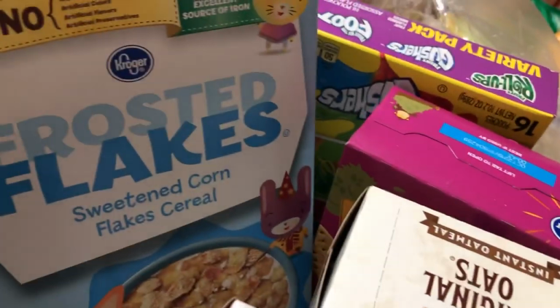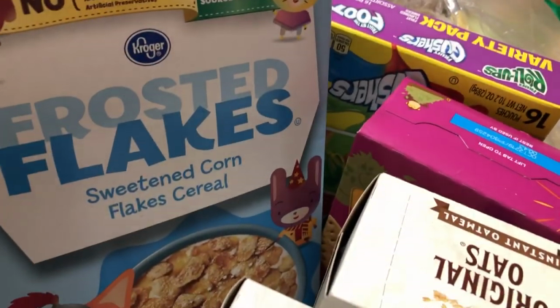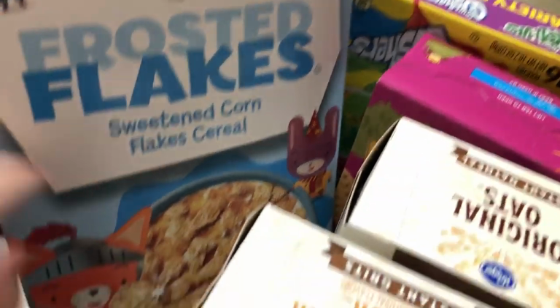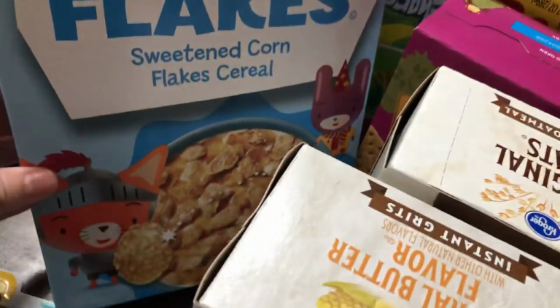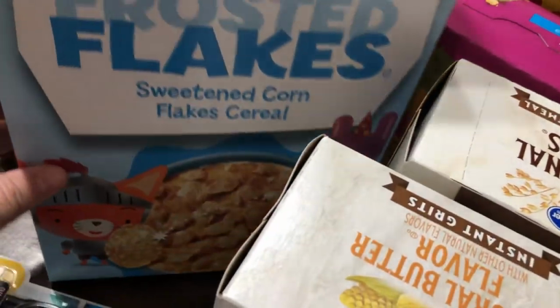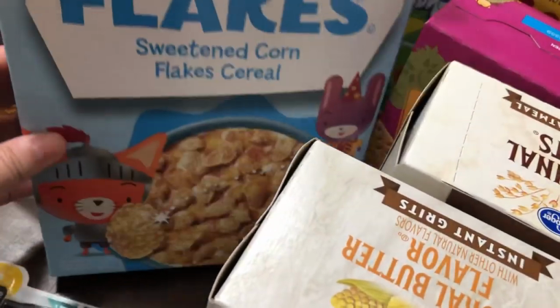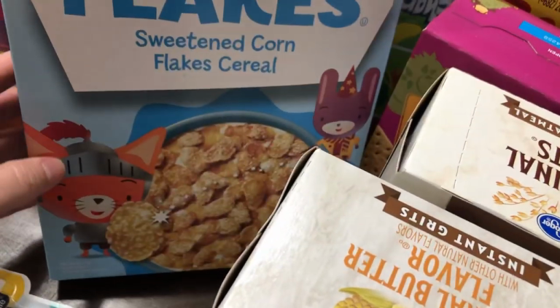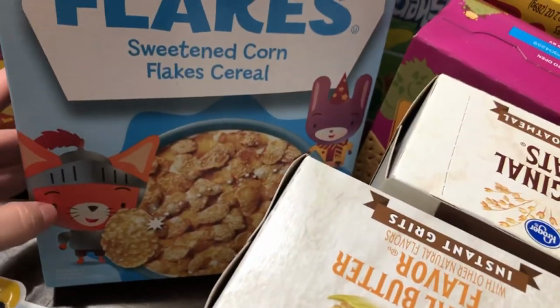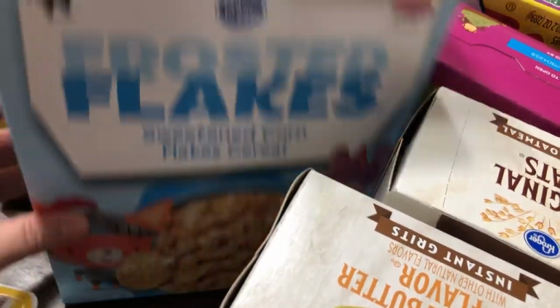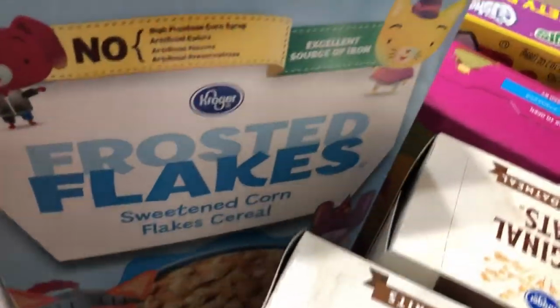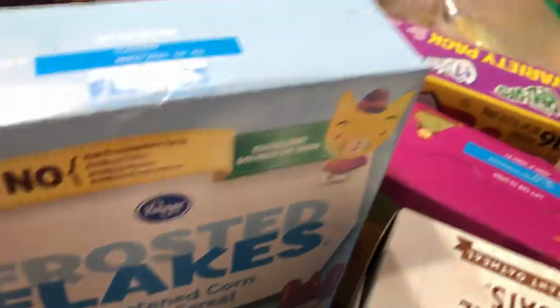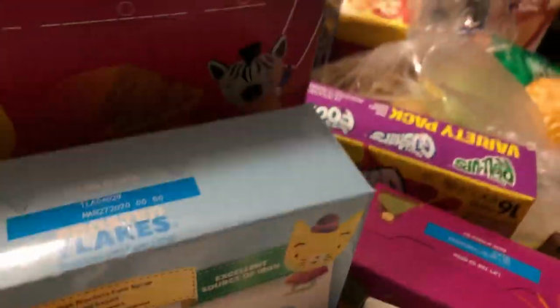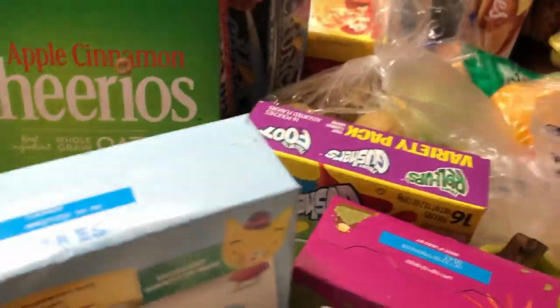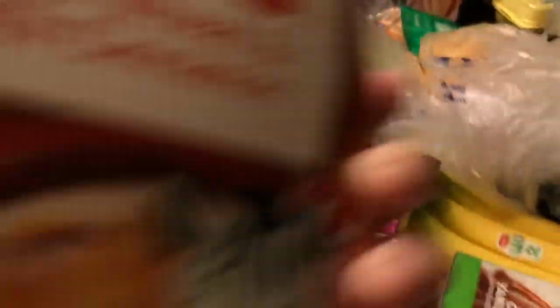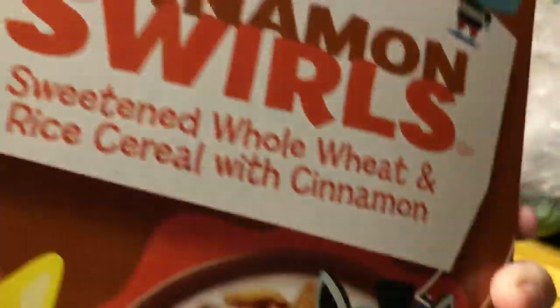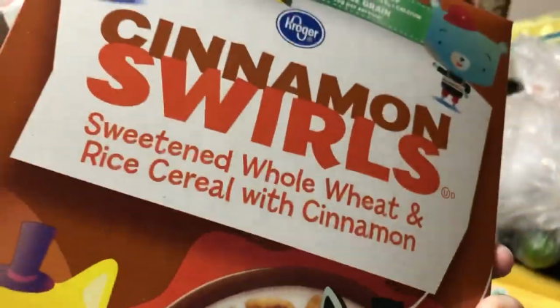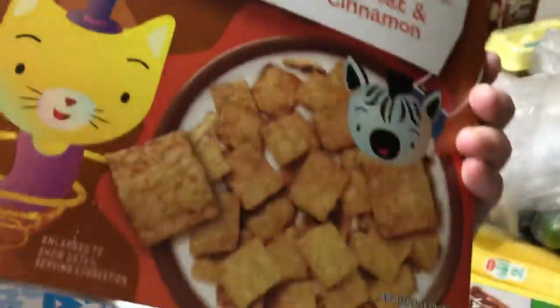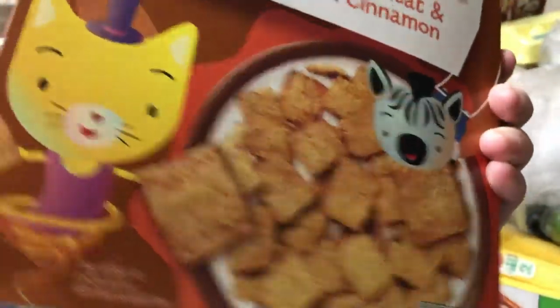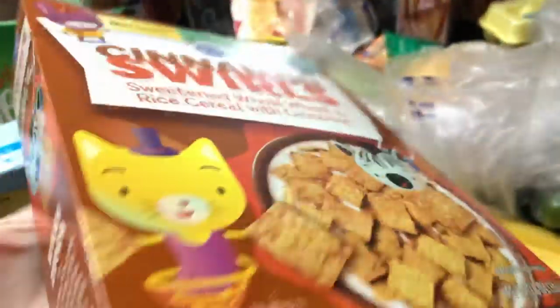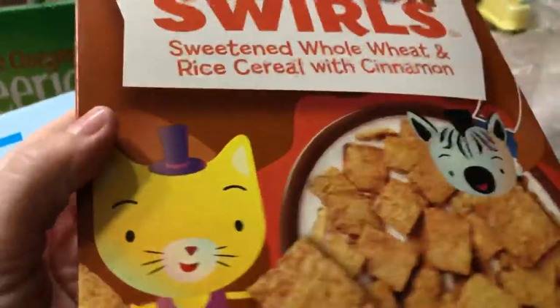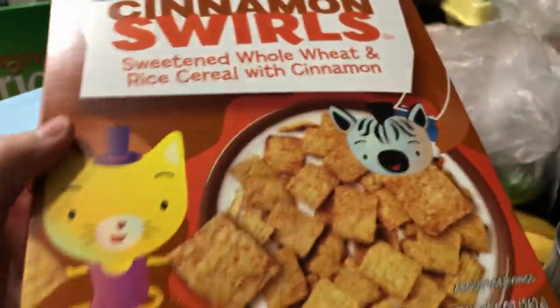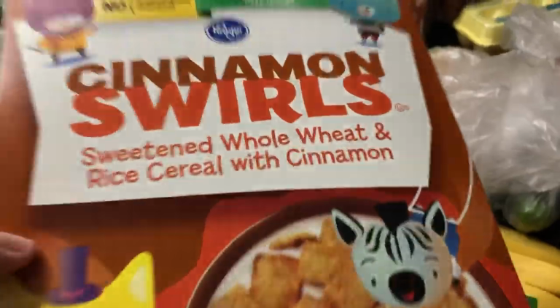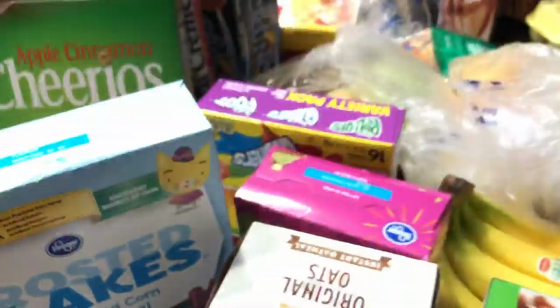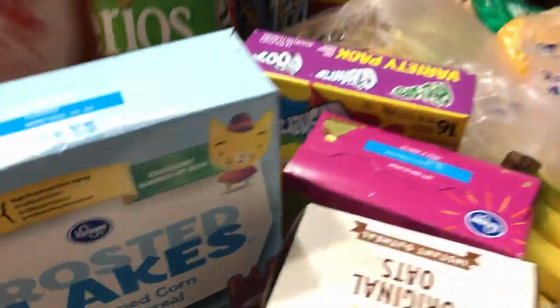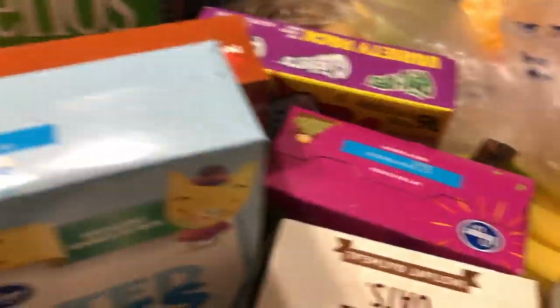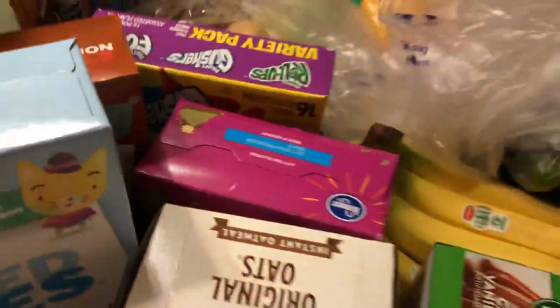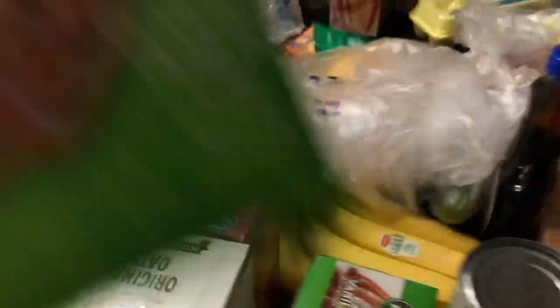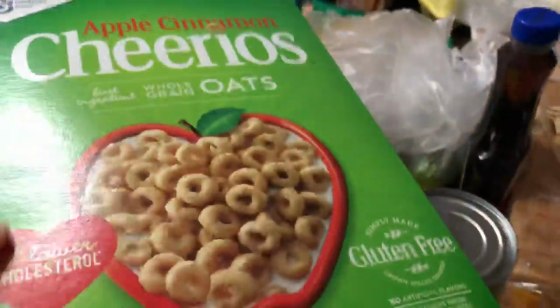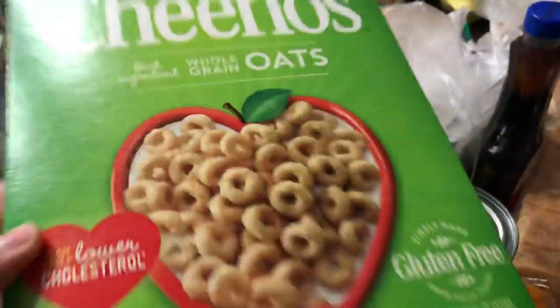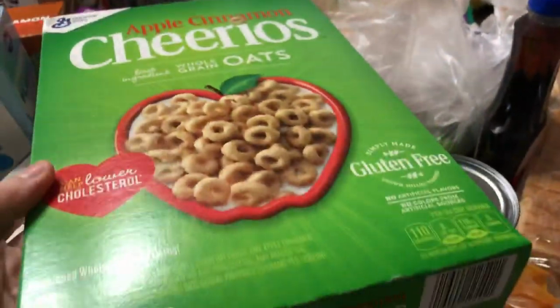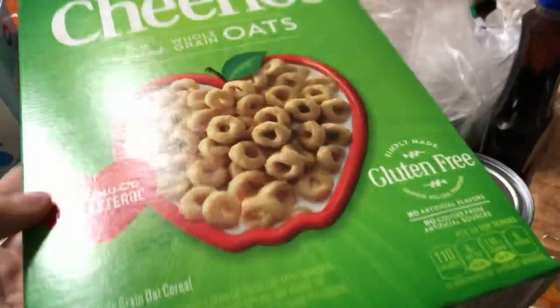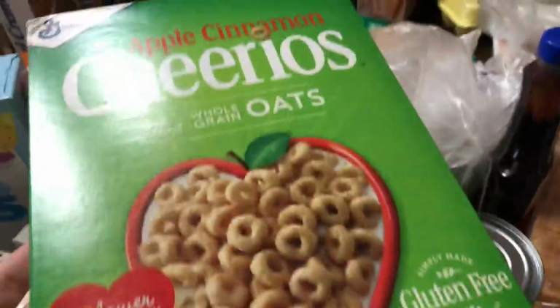I grabbed some Frosted Flakes Kroger brand — this was only $1.24. And then they had the Kroger brand cinnamon swirls, which is basically like Cinnamon Toast Crunch, and that was $1.24. And this apple cinnamon Cheerio was on sale for $1.99.